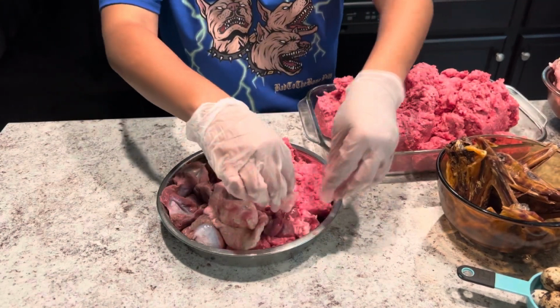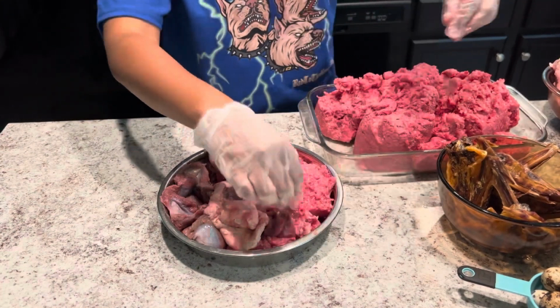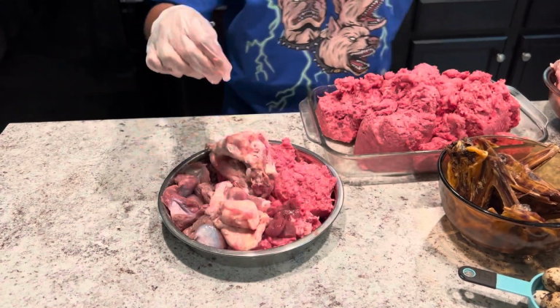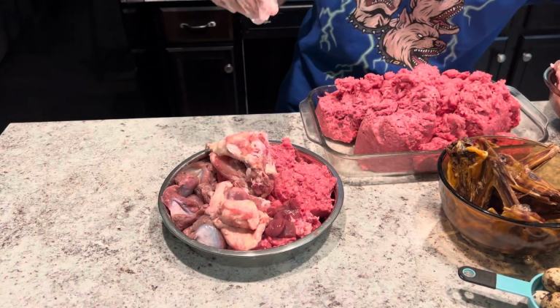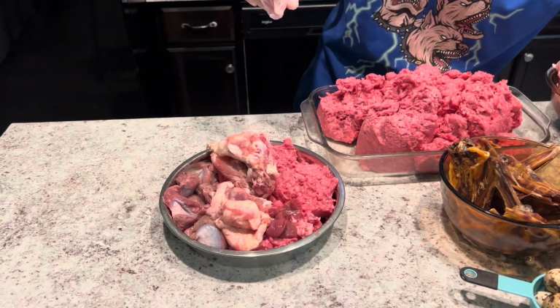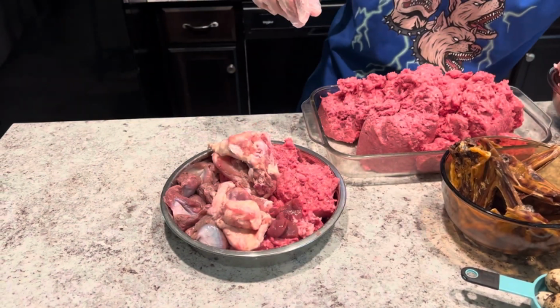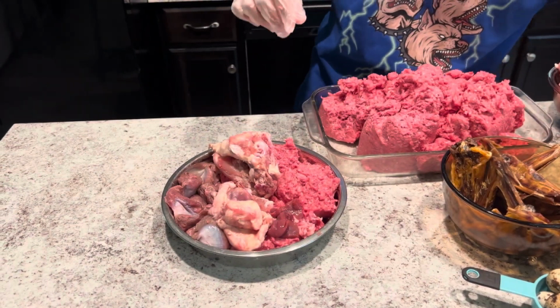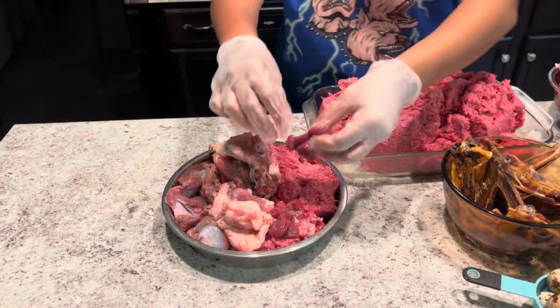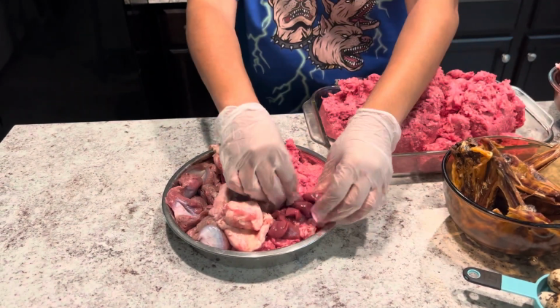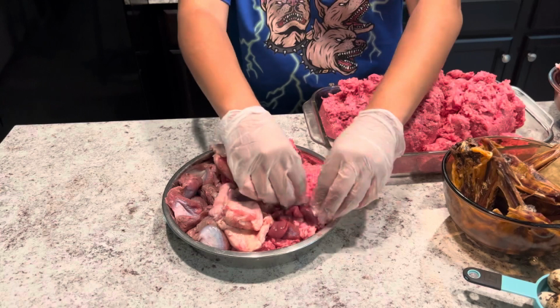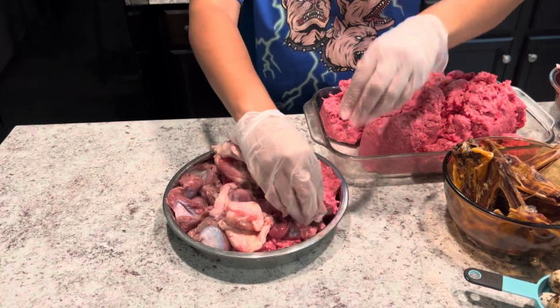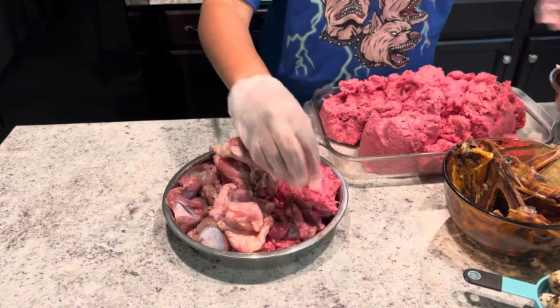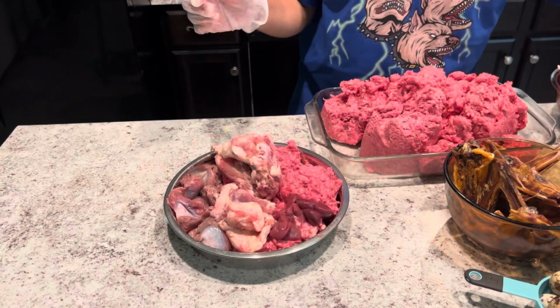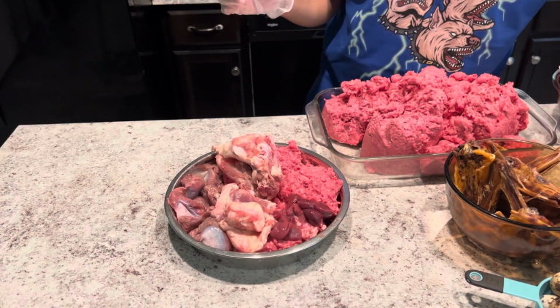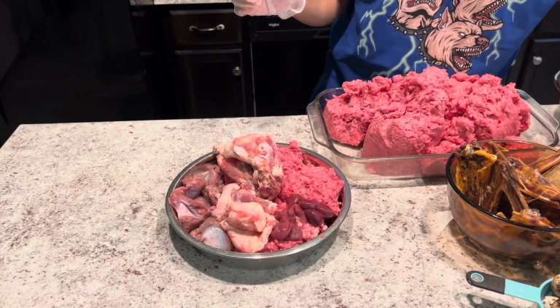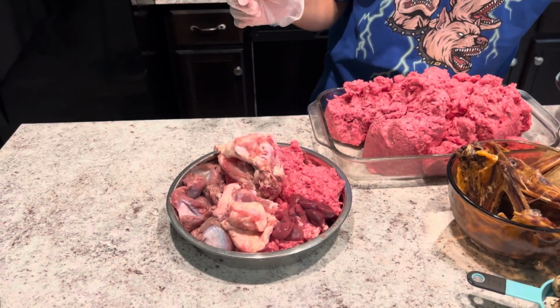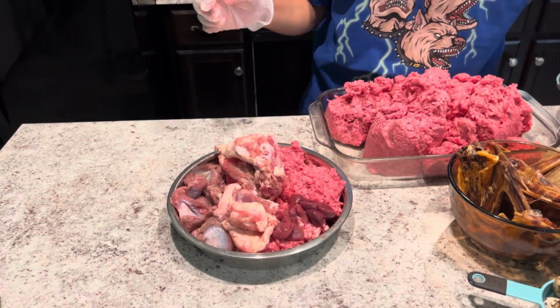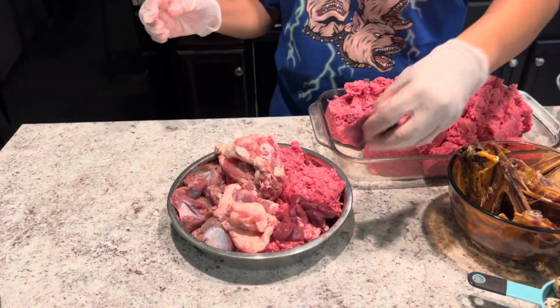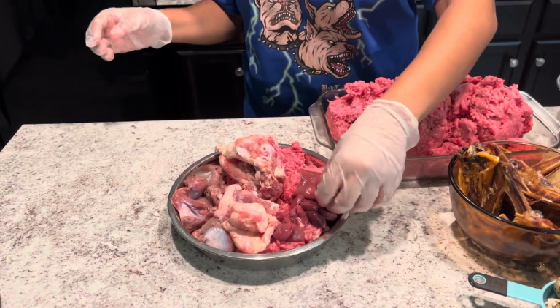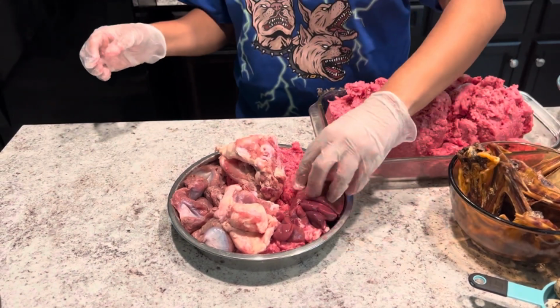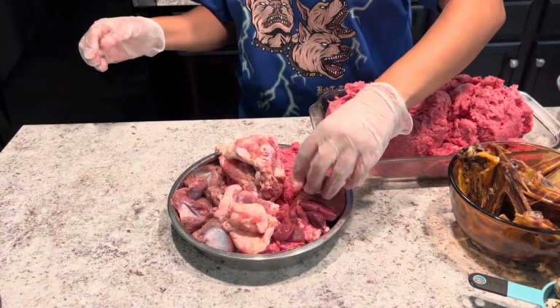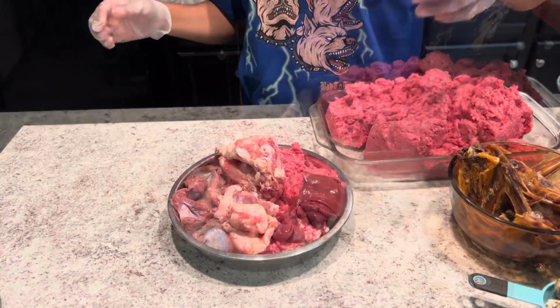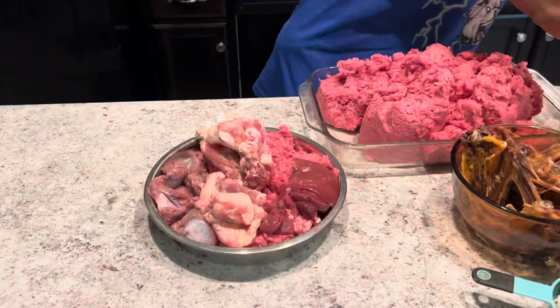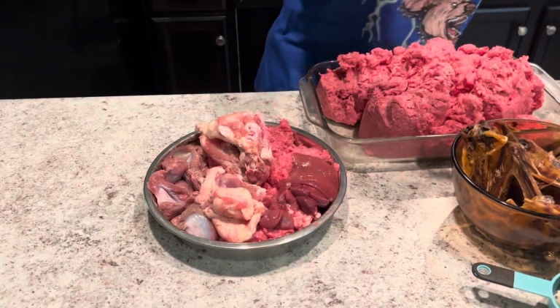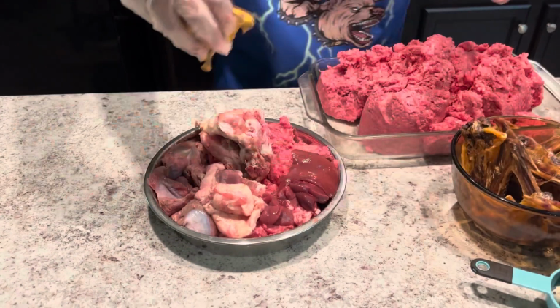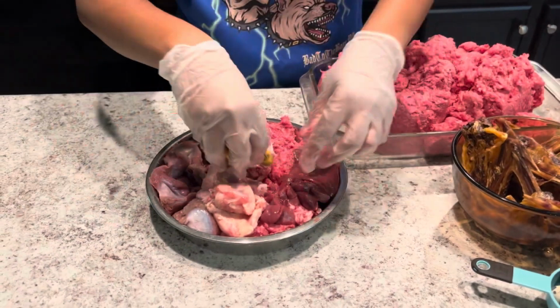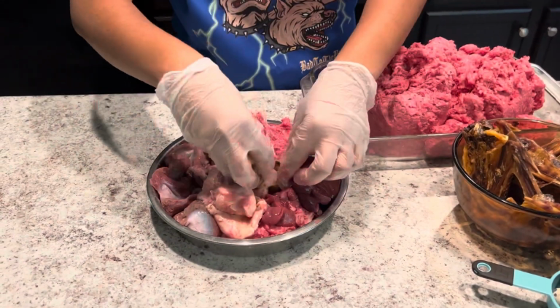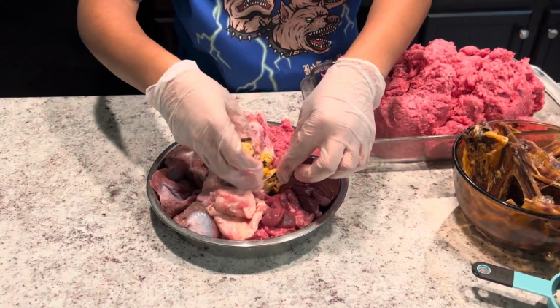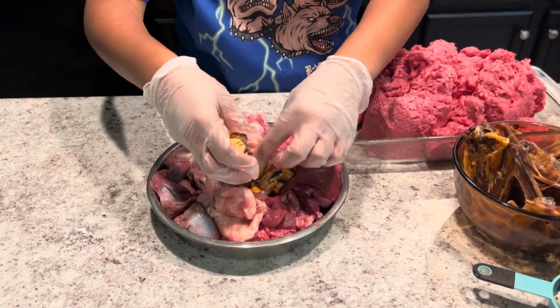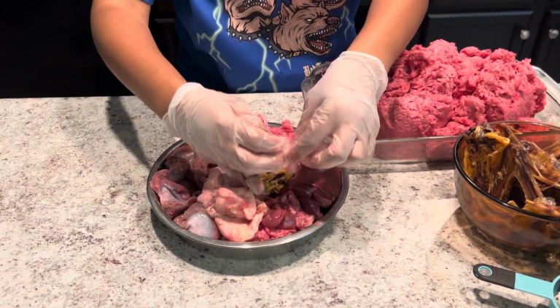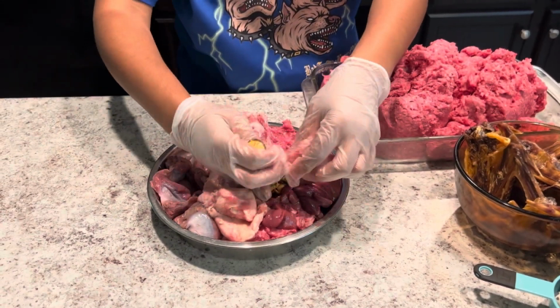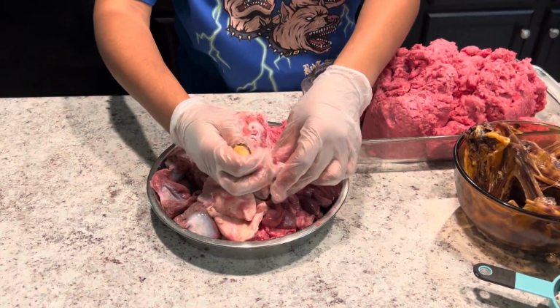And then the smallest portion of the bowl — I'll be adding the organ meat: the beef kidney and the beef liver. This should only be about five percent of the bowl.